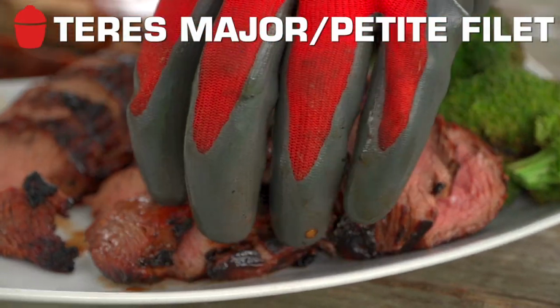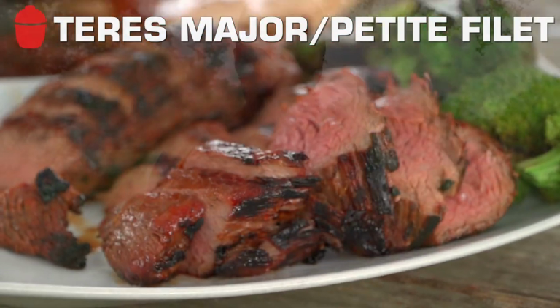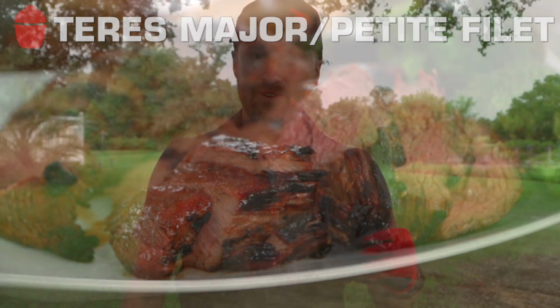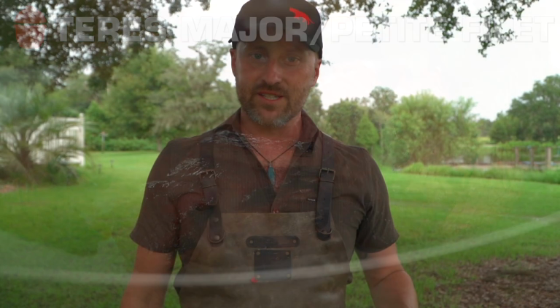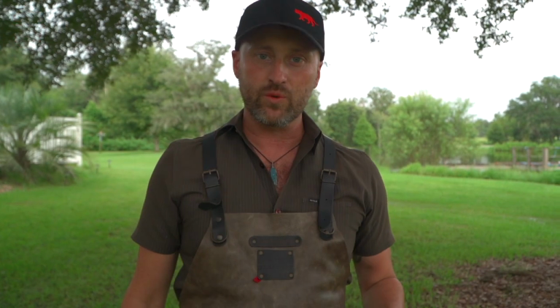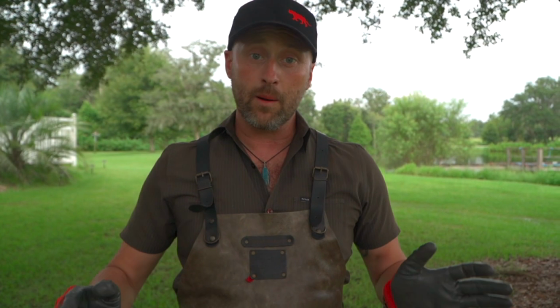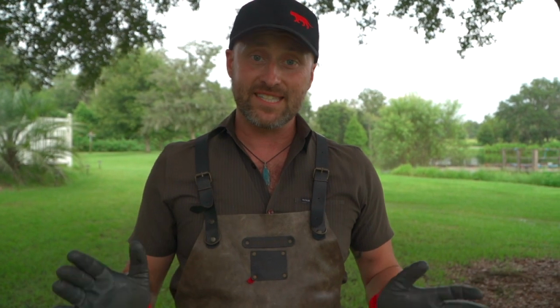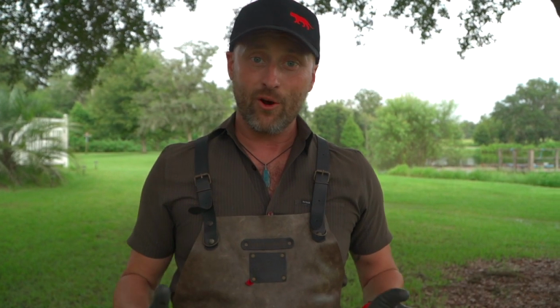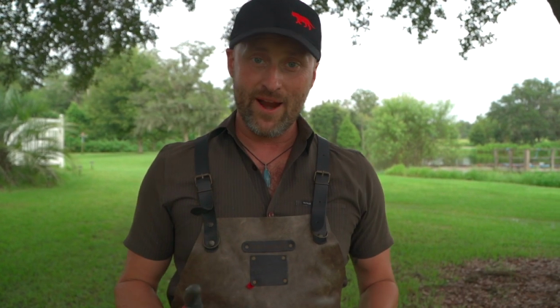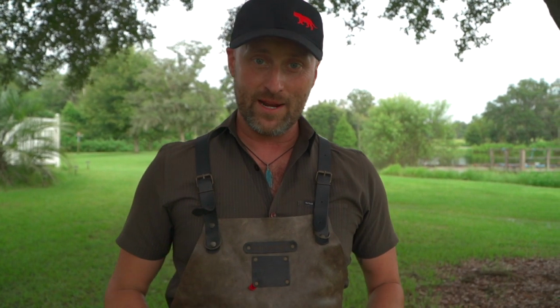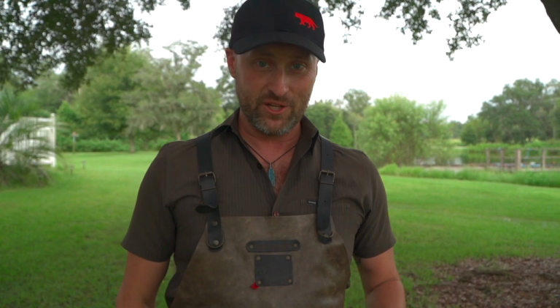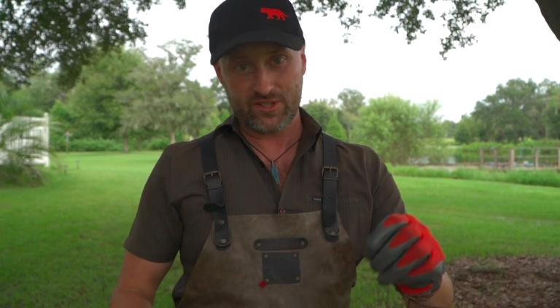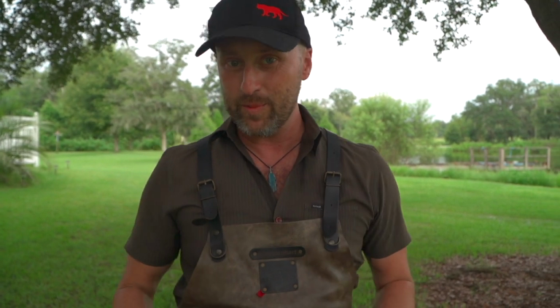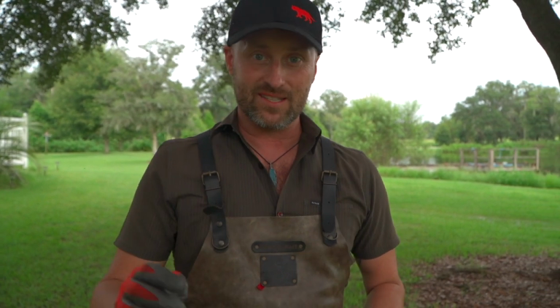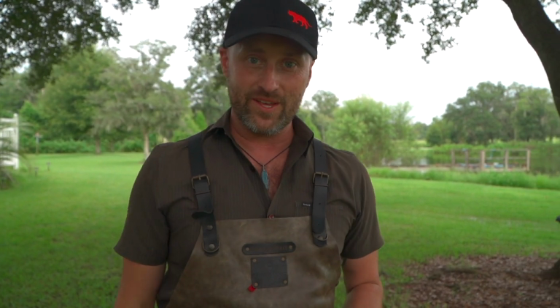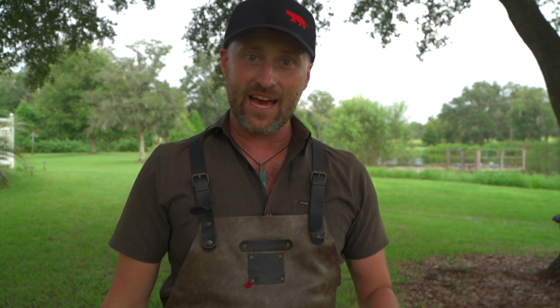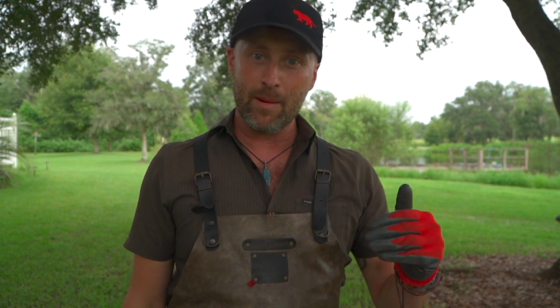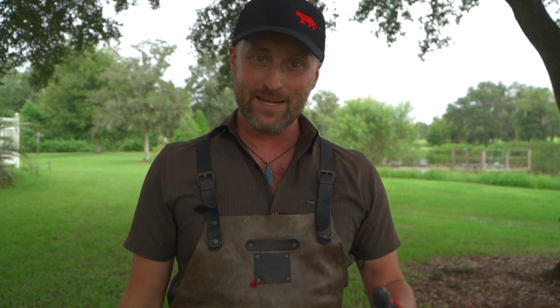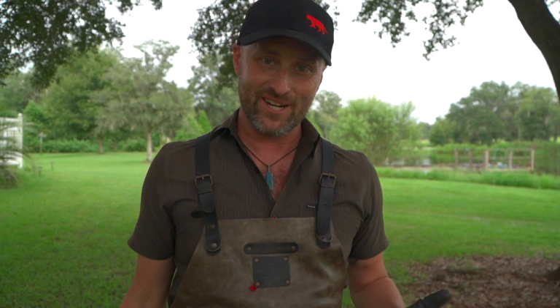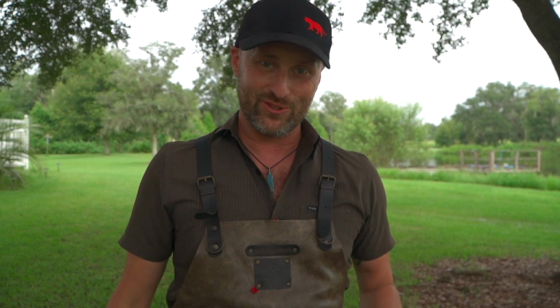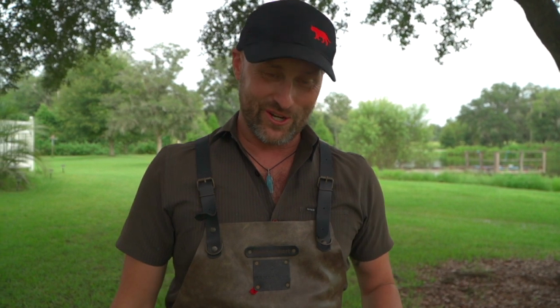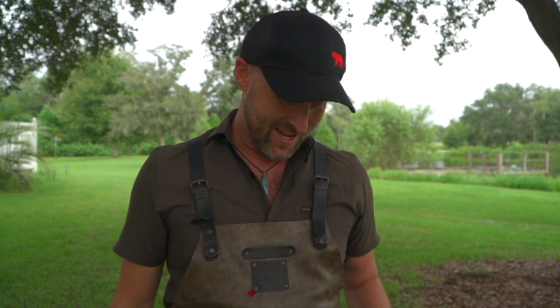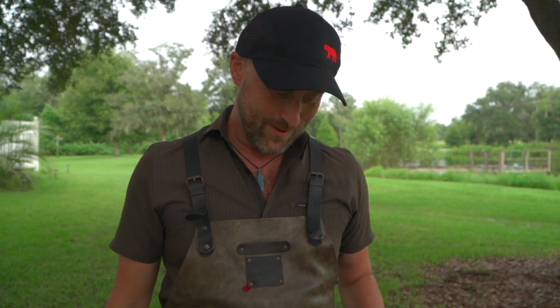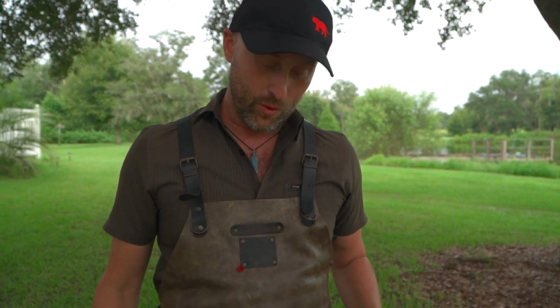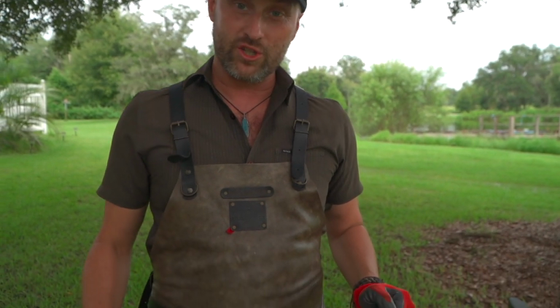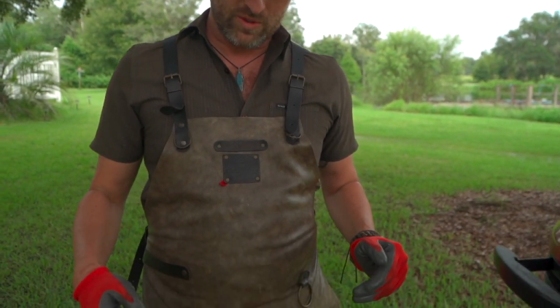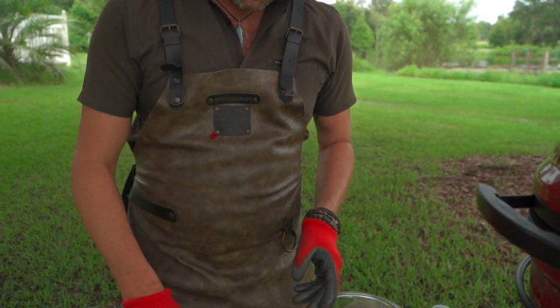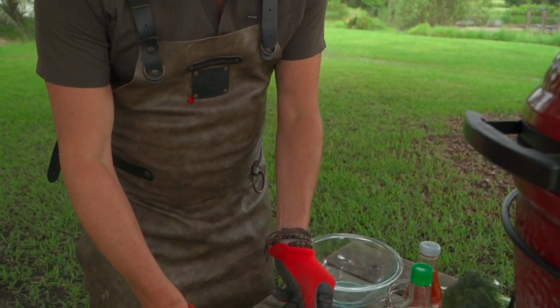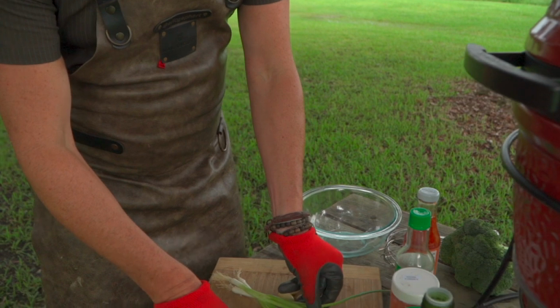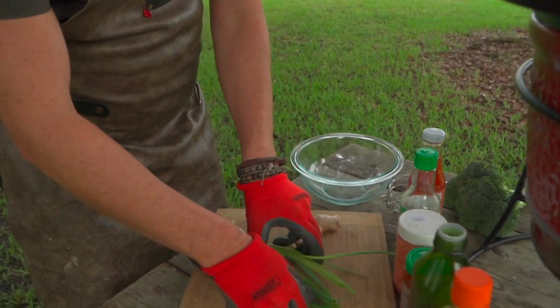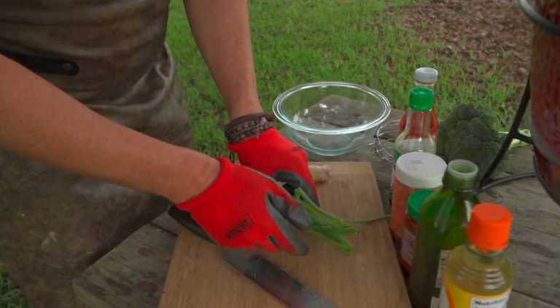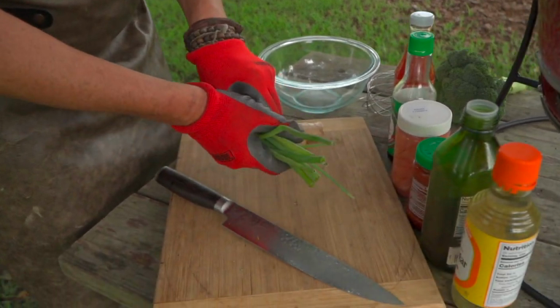This is a very simple dump-style marinade, meaning you're tossing a little bit of this, a little bit of that — kind of how mama used to cook. We're gonna start with some Asian-inspired ingredients here.